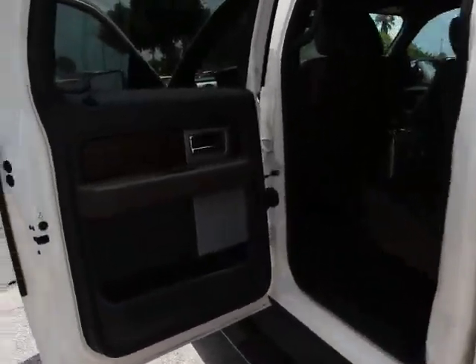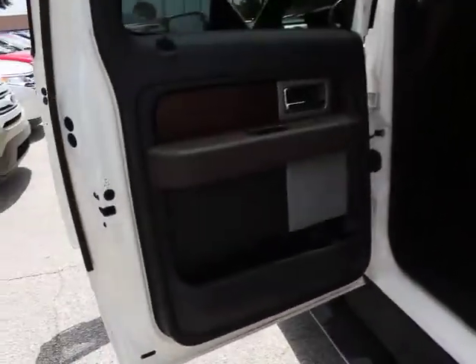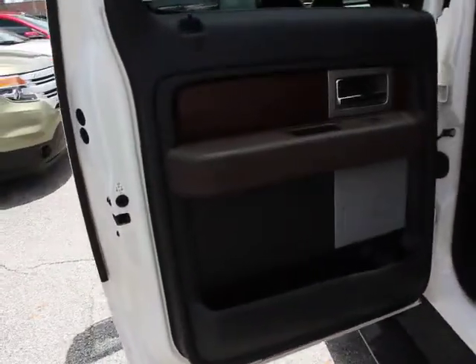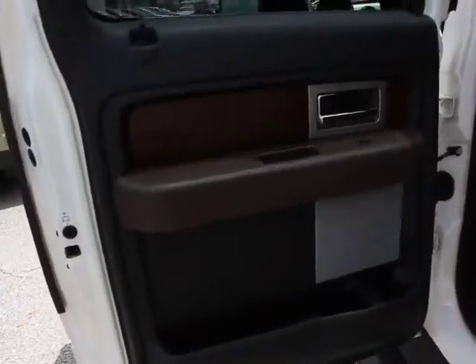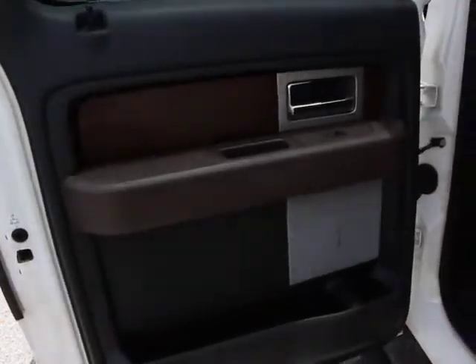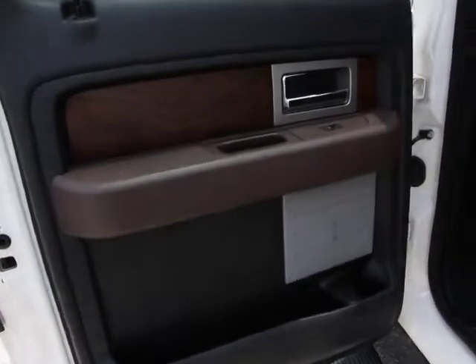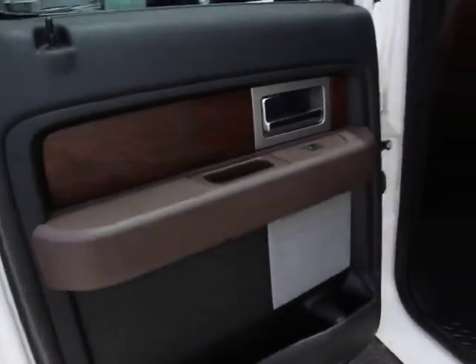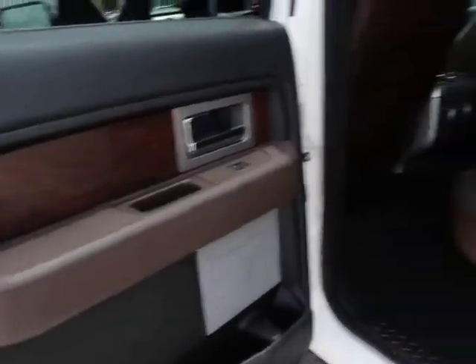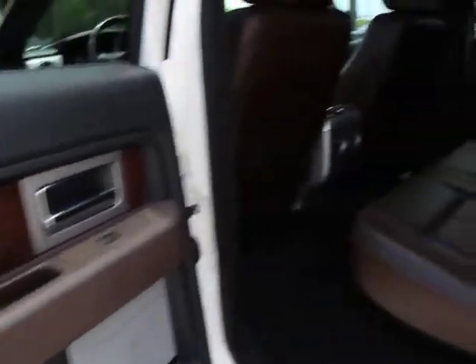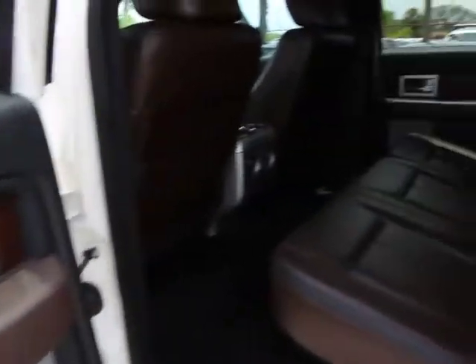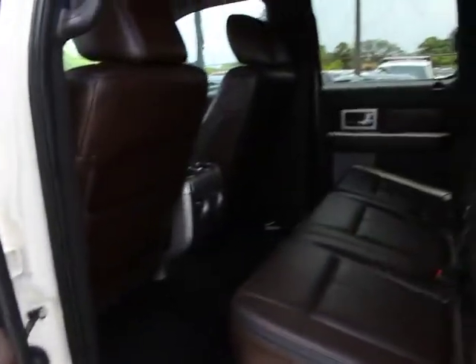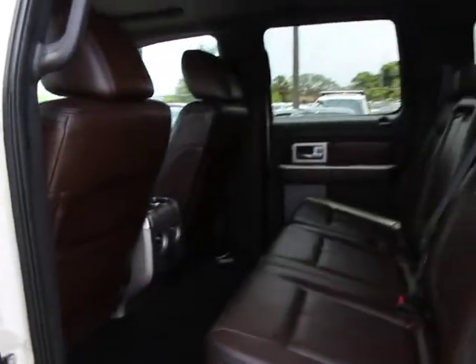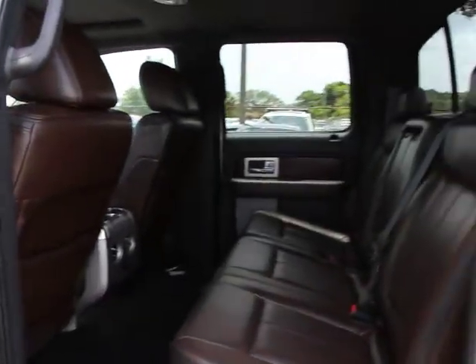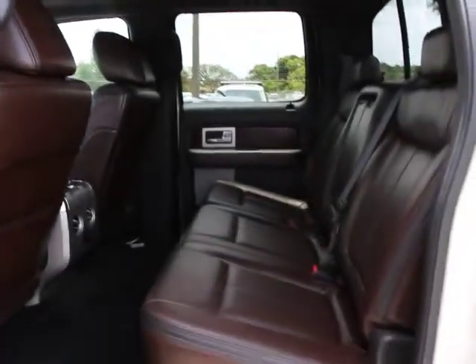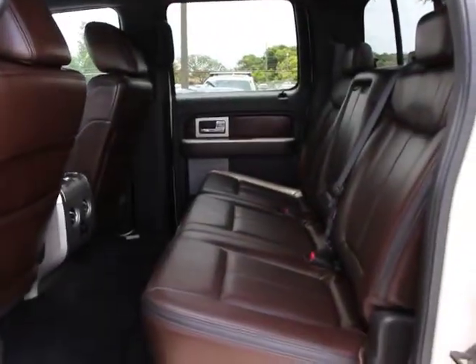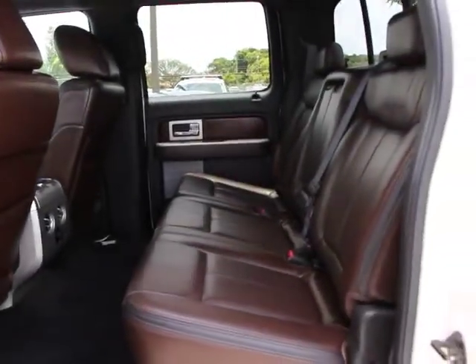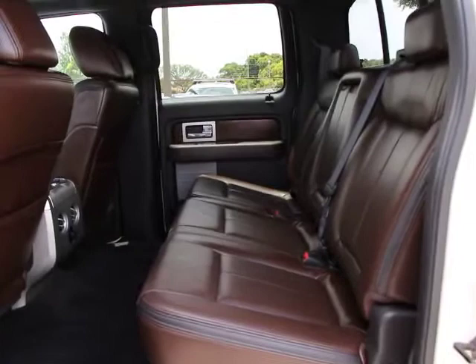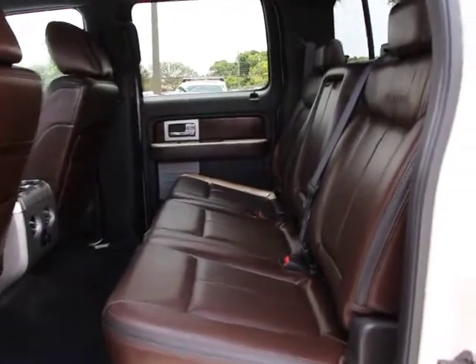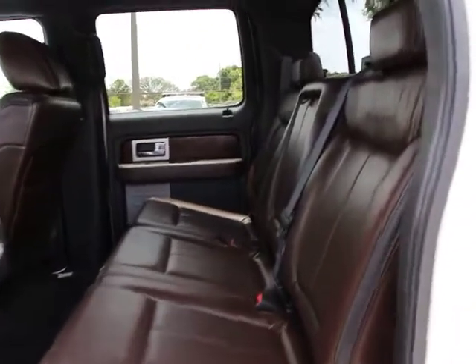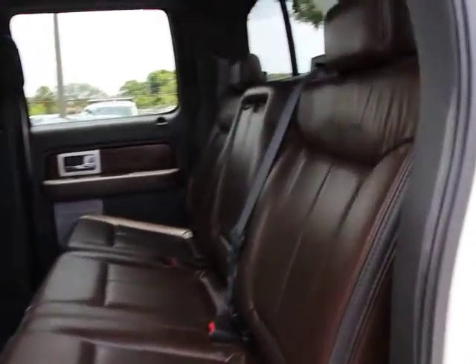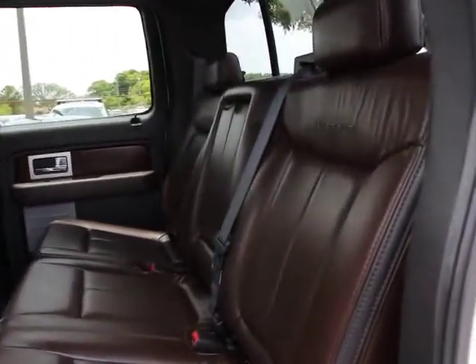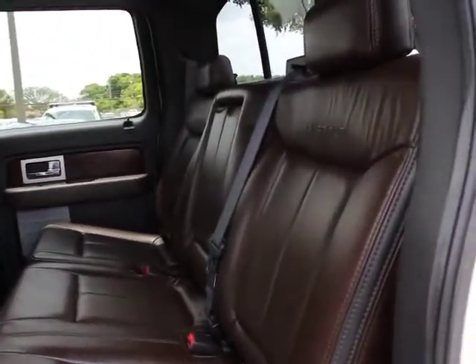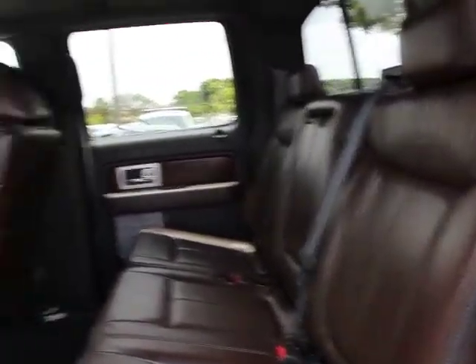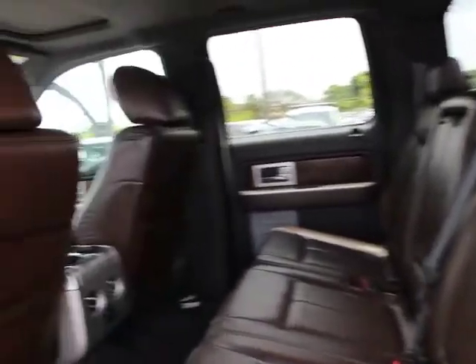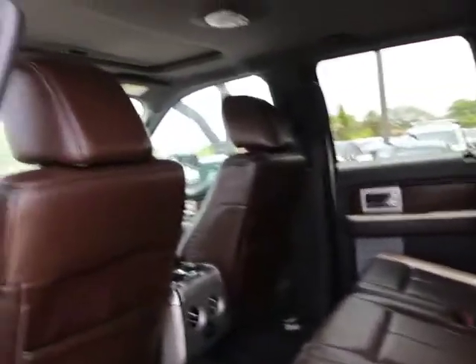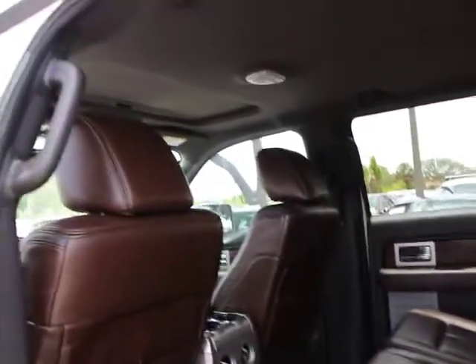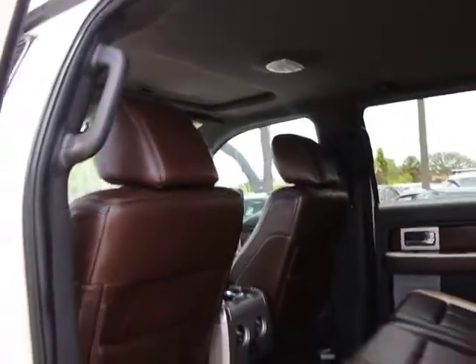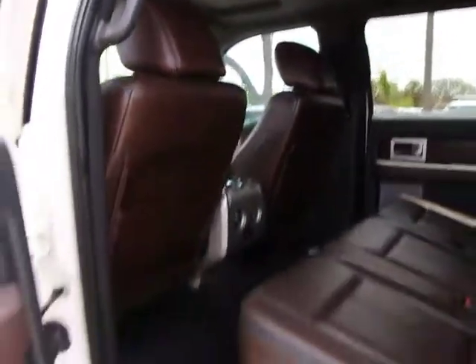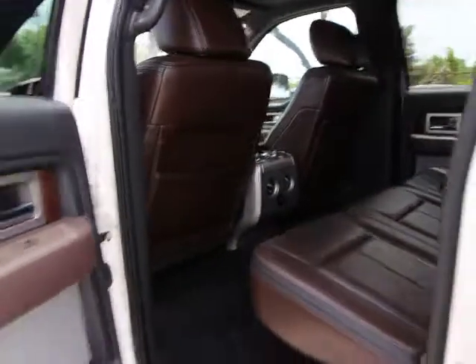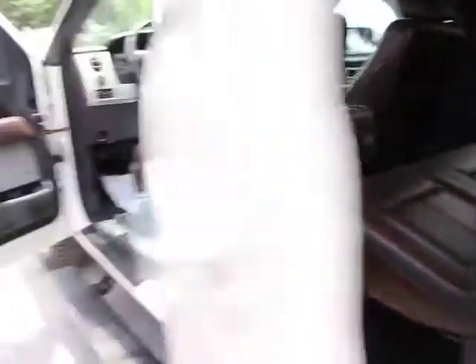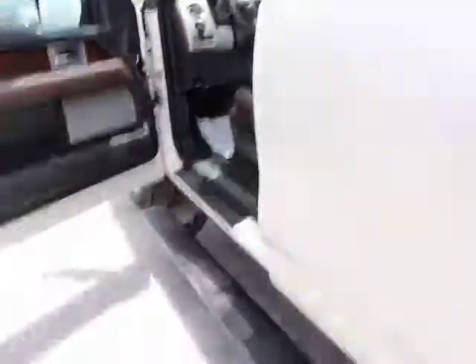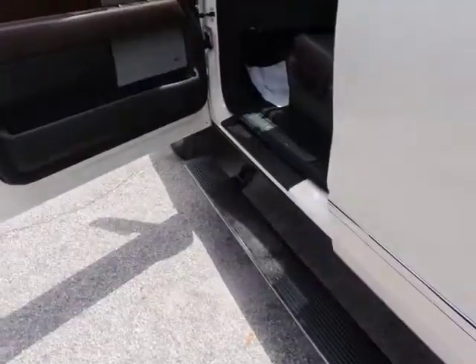Heated and cooled front seats, universal garage door opener, center armrest, rear window defroster, power windows, AM-FM CD player with six speakers, electronic stability control, and fog lights.